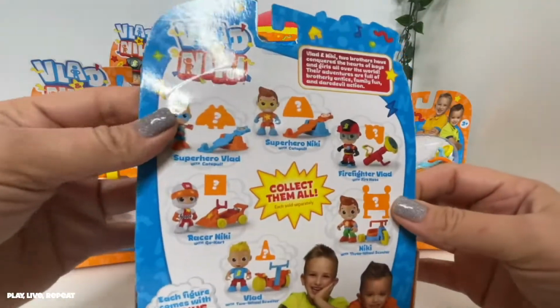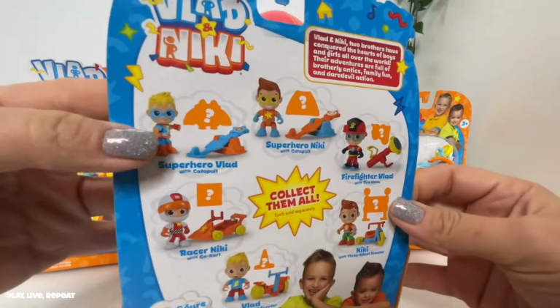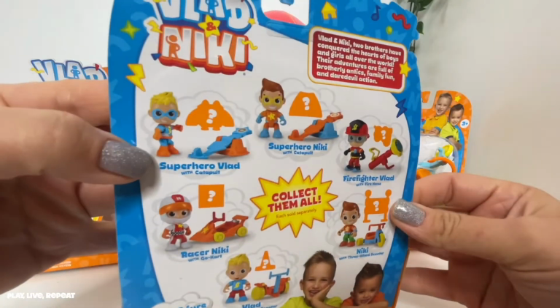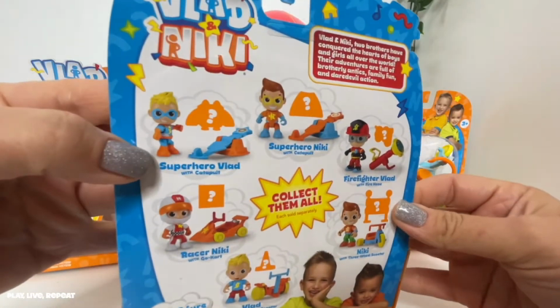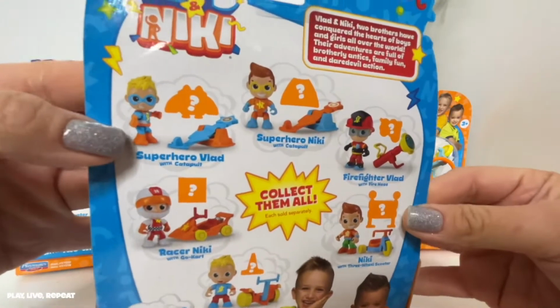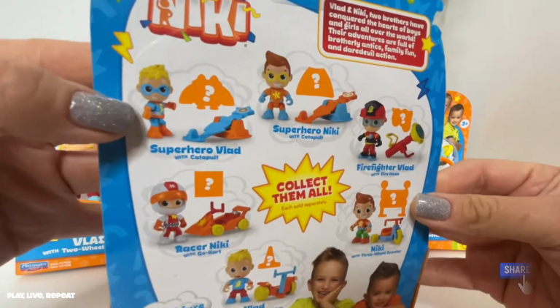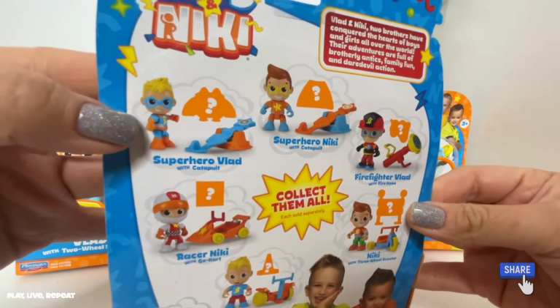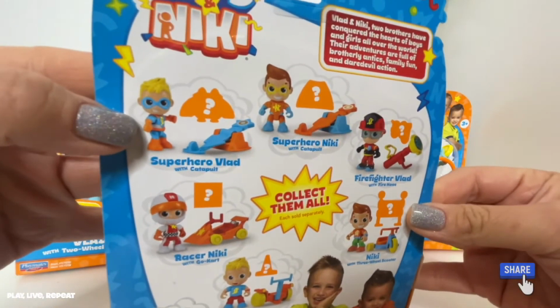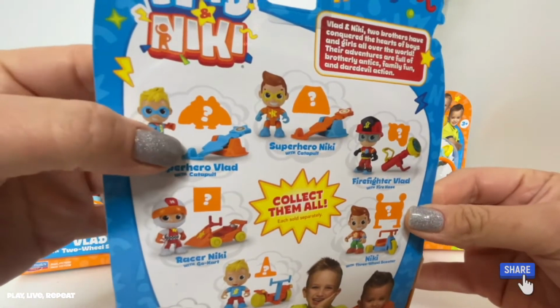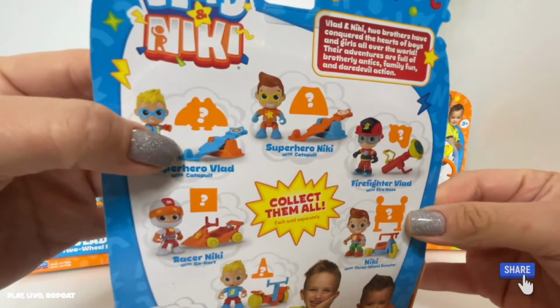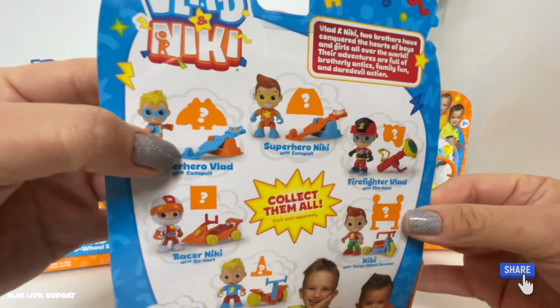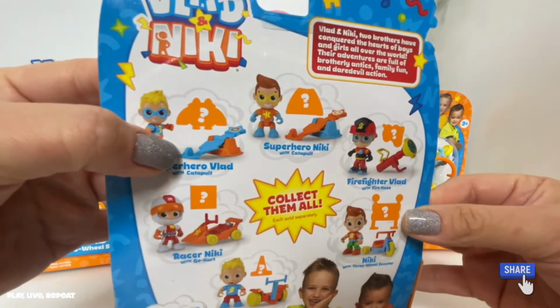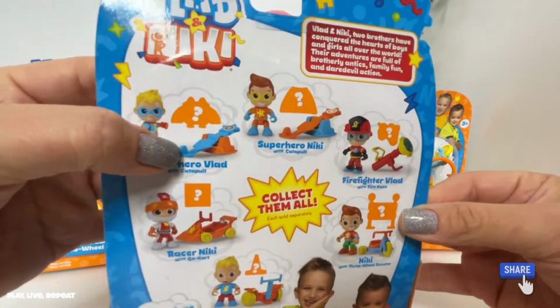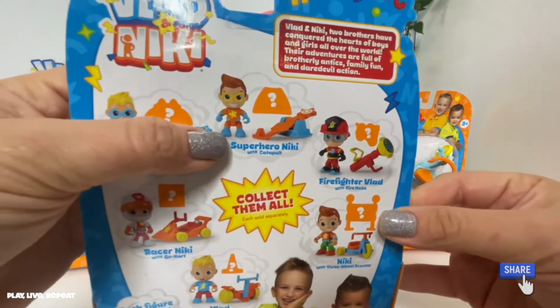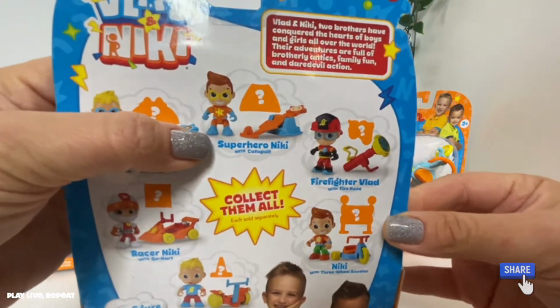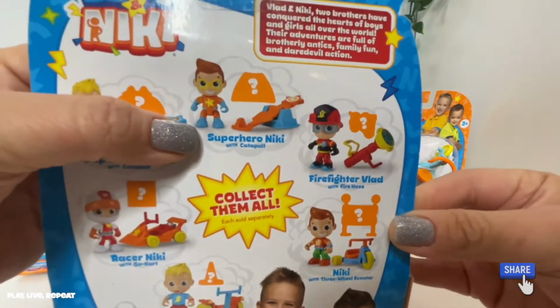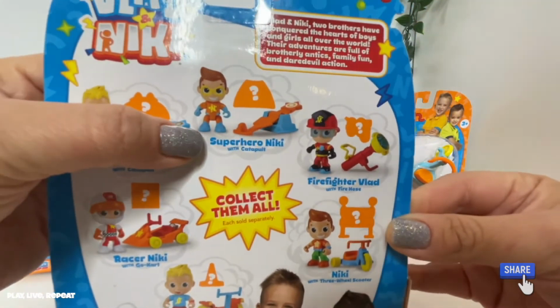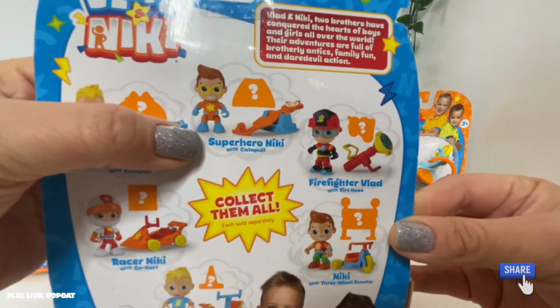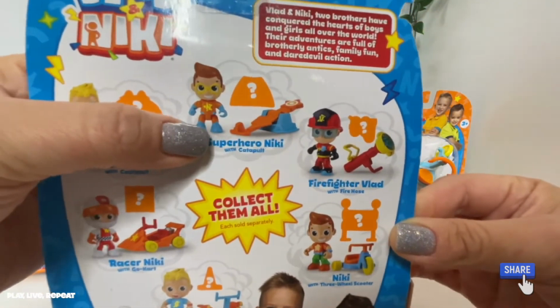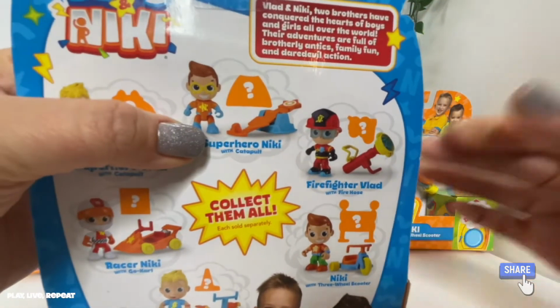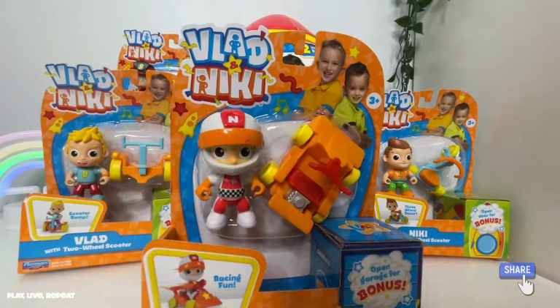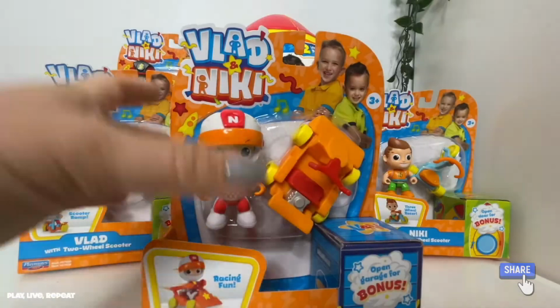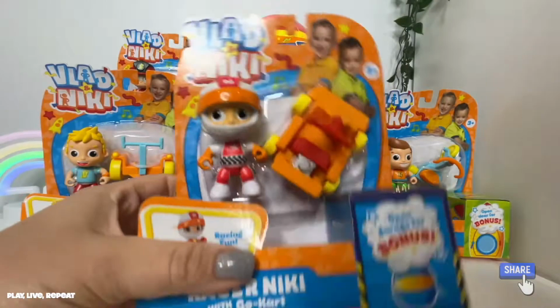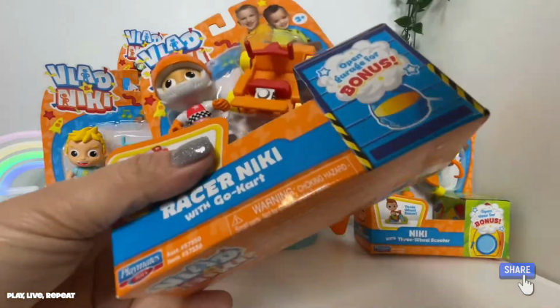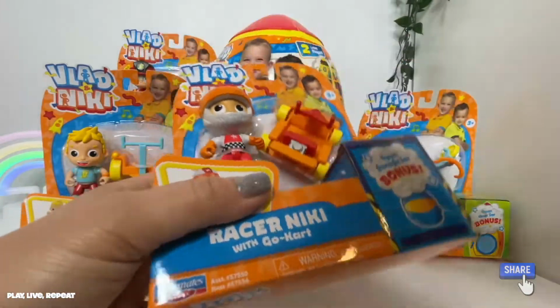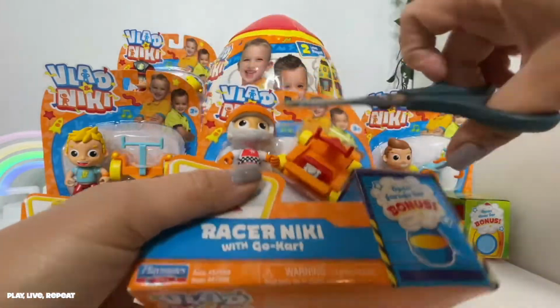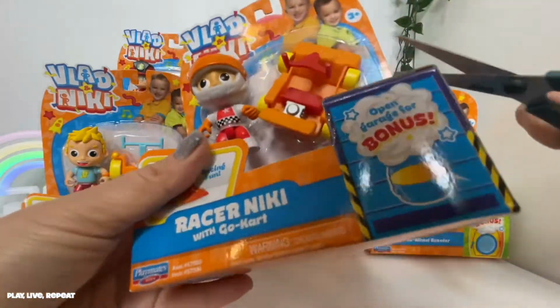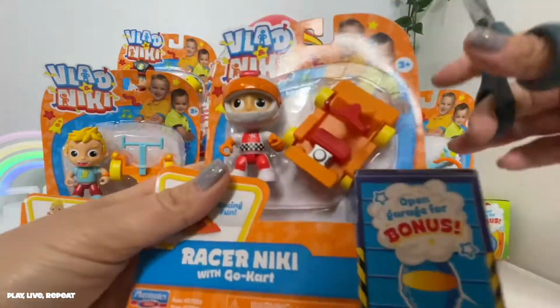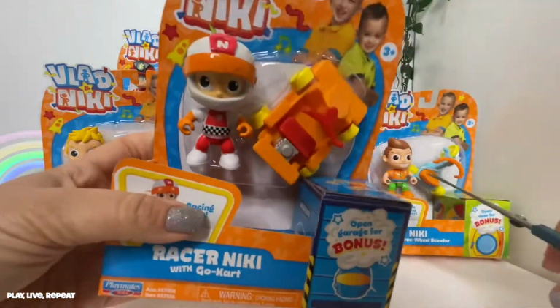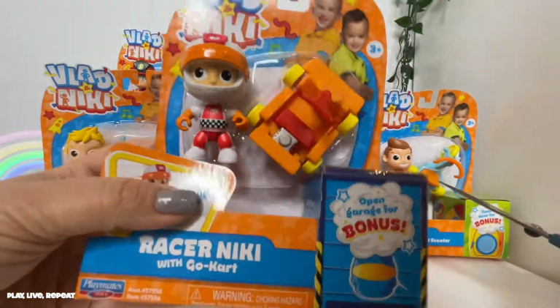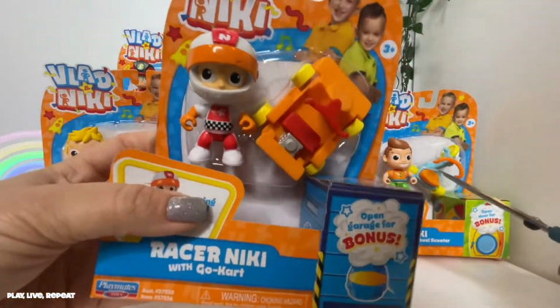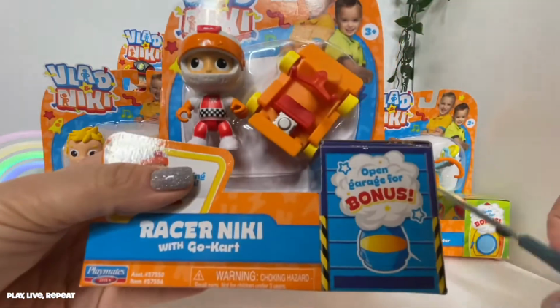Here are the other ones that you can get. There's Superhero Vlad and he comes with a catapult, and there's Superhero Nikki that also comes with a catapult. Don't forget to like this video and please subscribe to my YouTube channel.